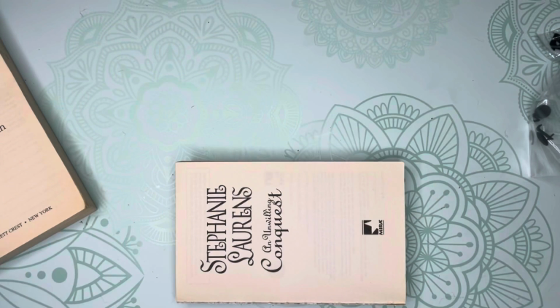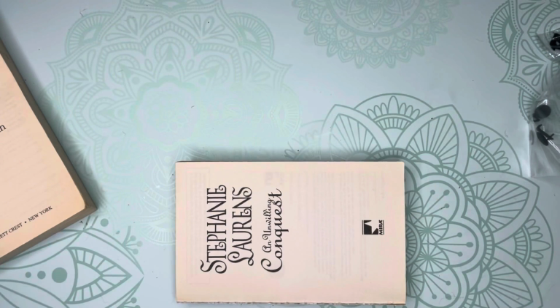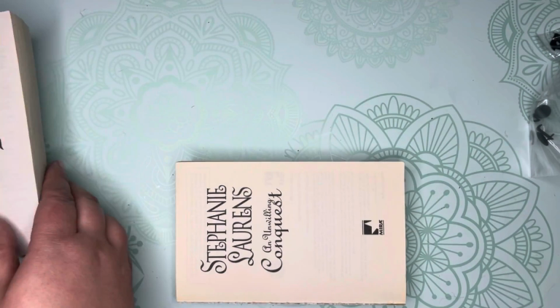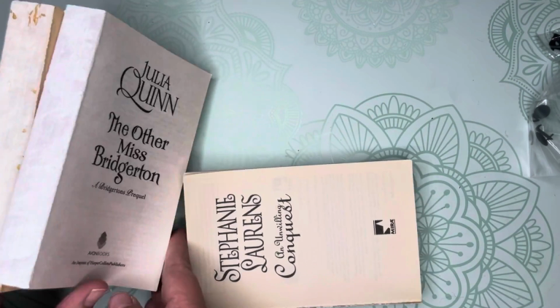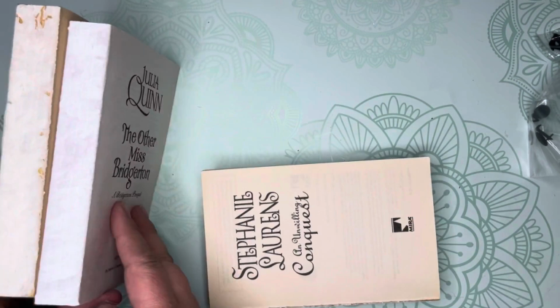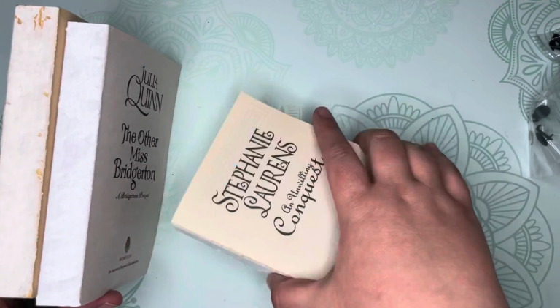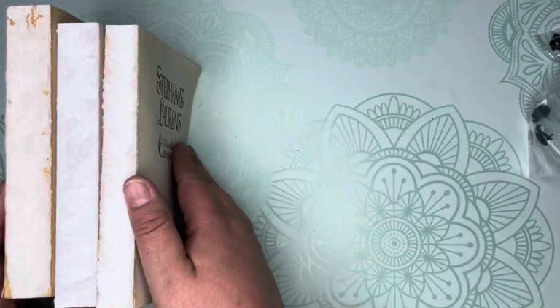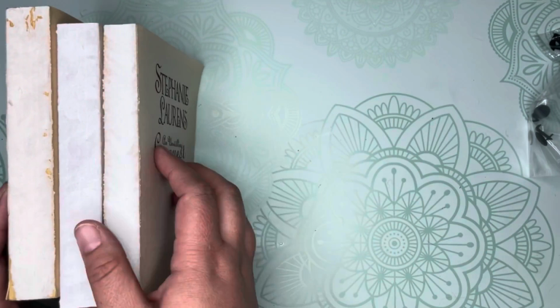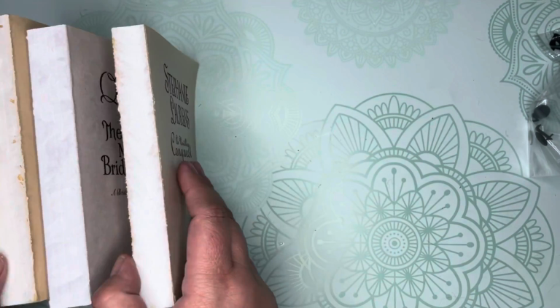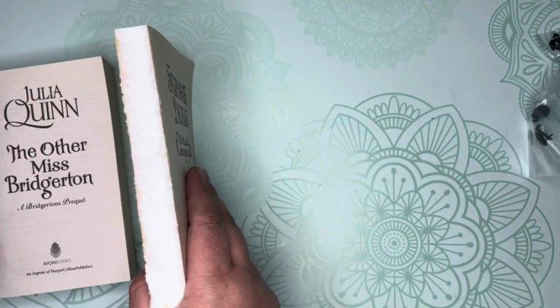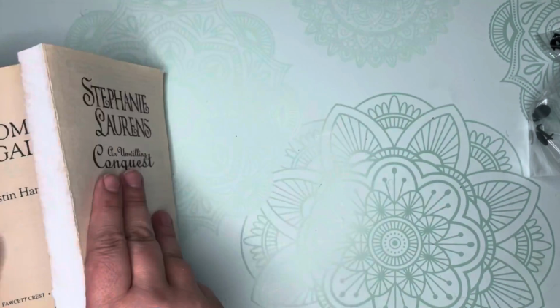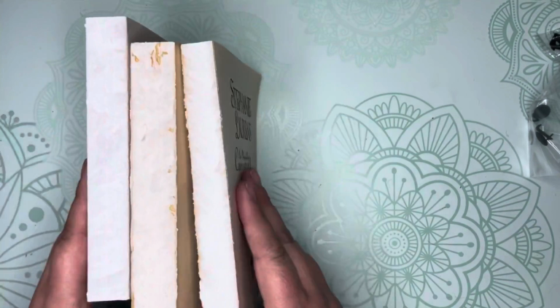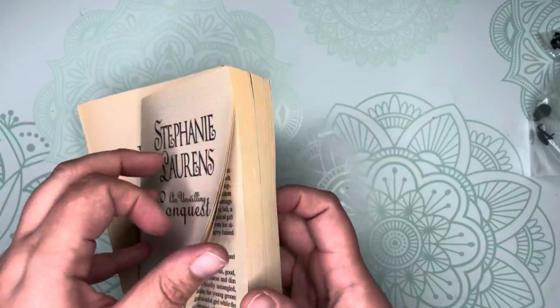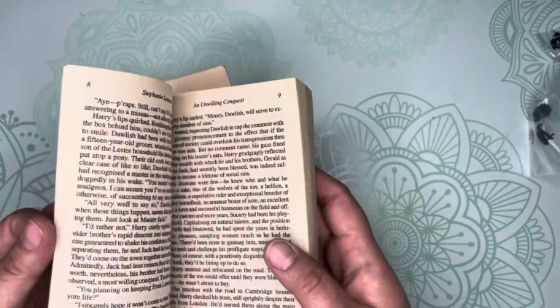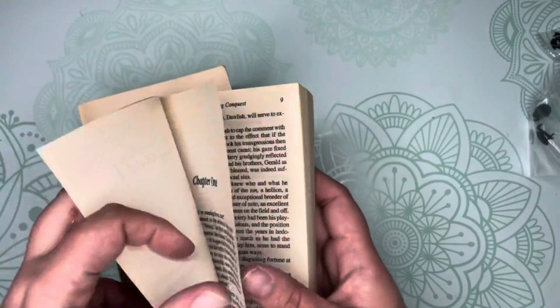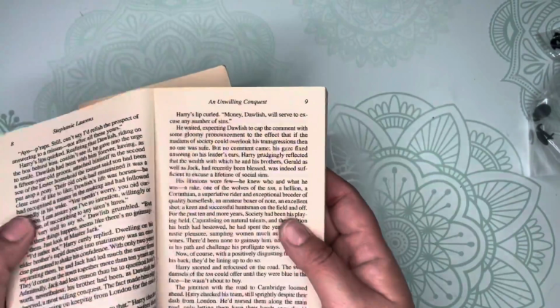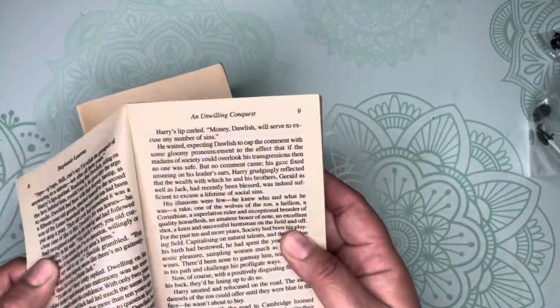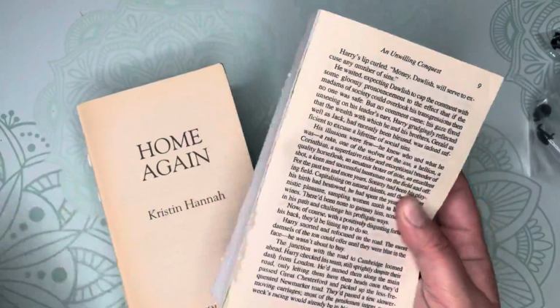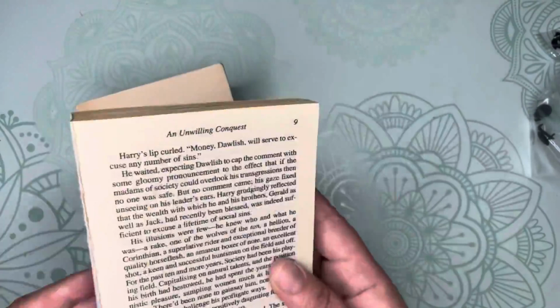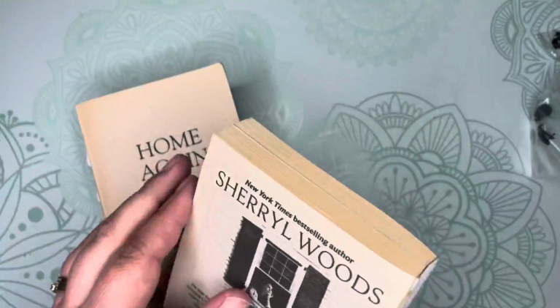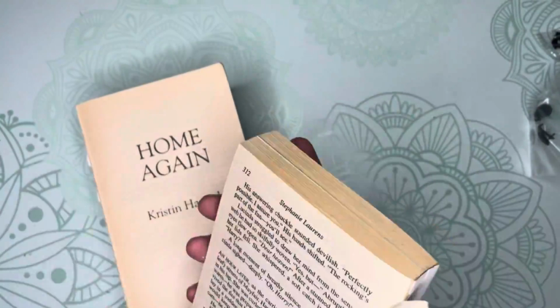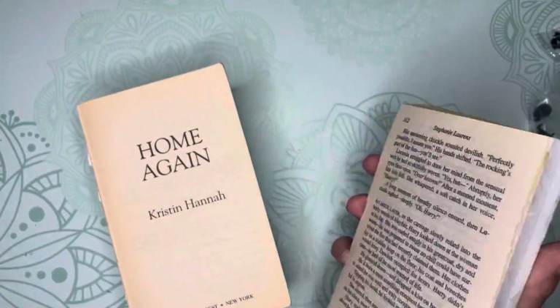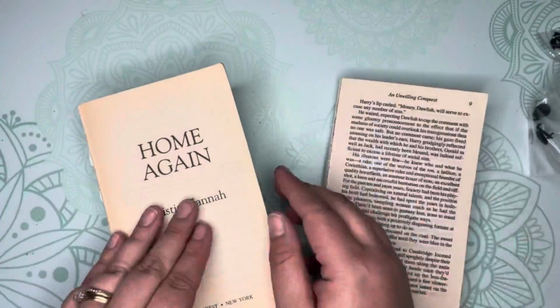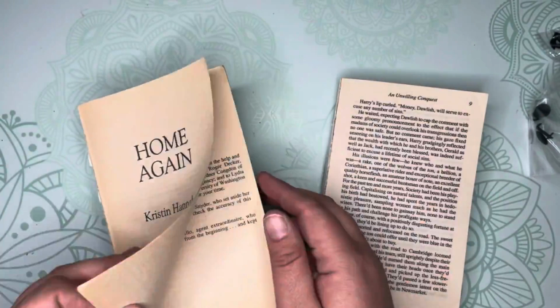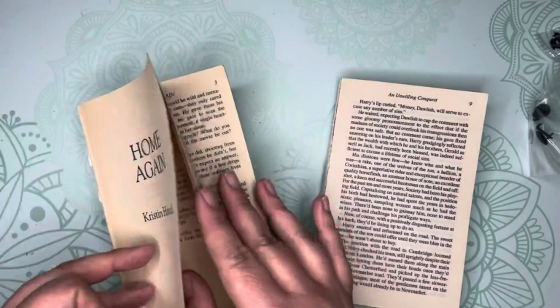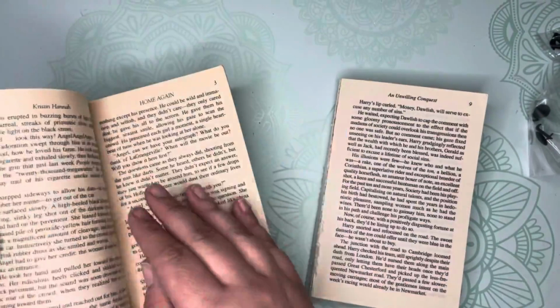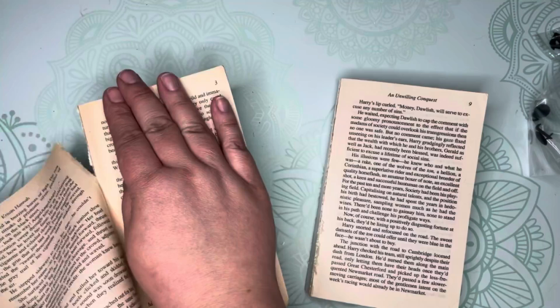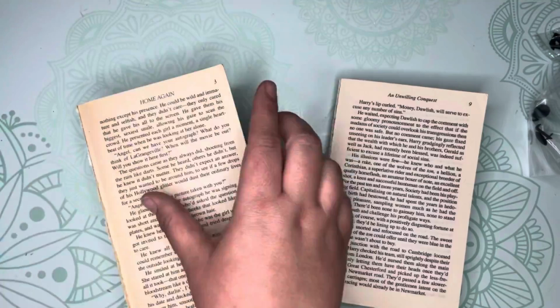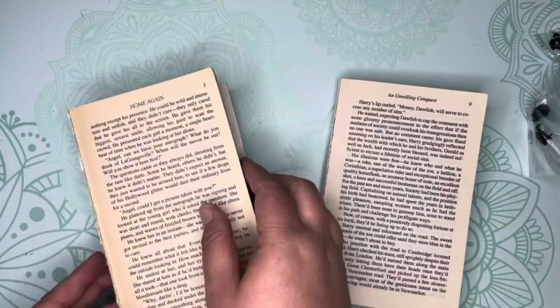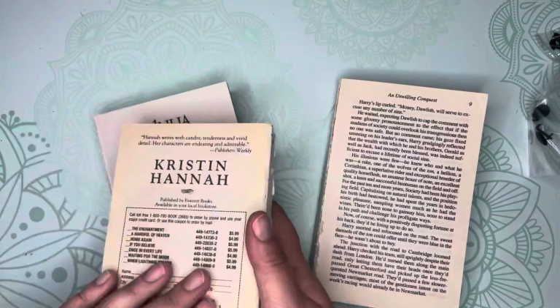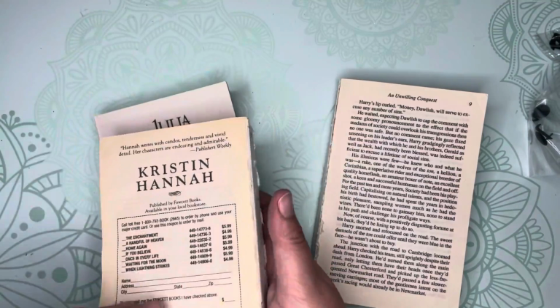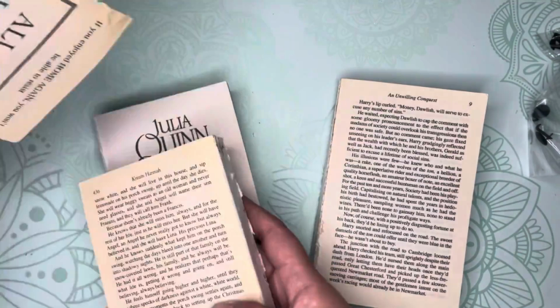Next, decide how you would like your books to be stacked and in which order. I decided I don't like the look of the title page, so I'm going to rip off a few more pages so I have full pages of writing.